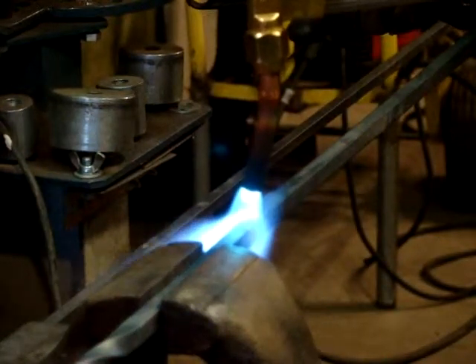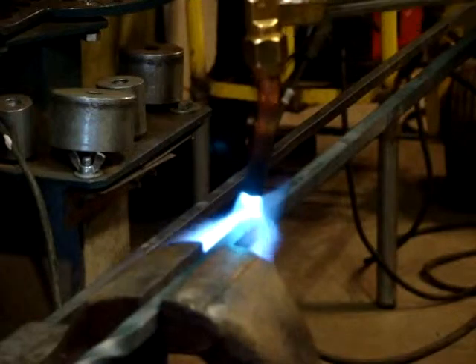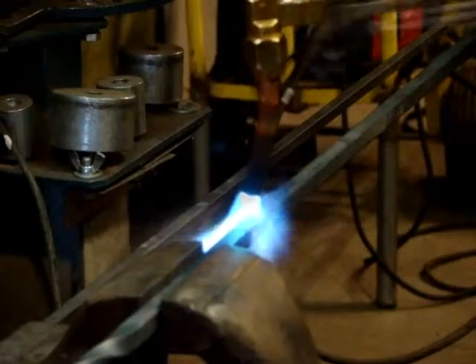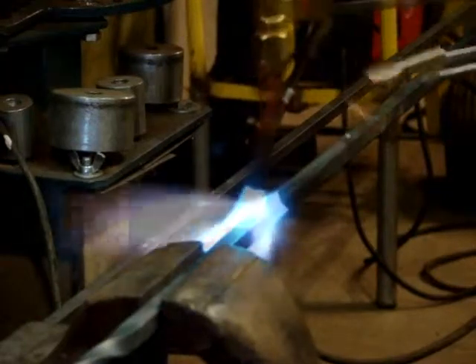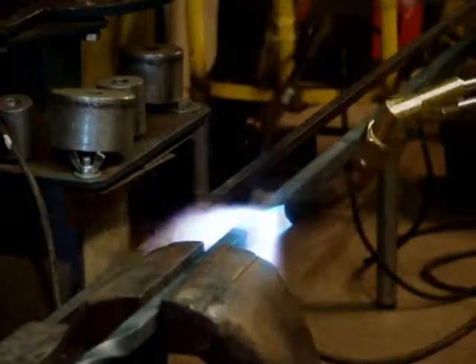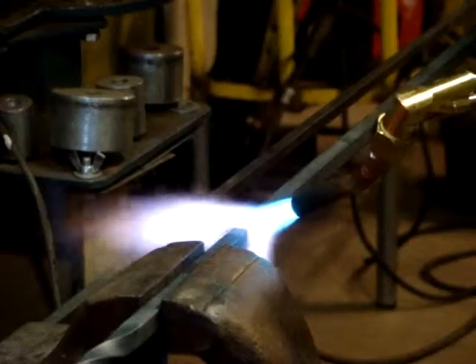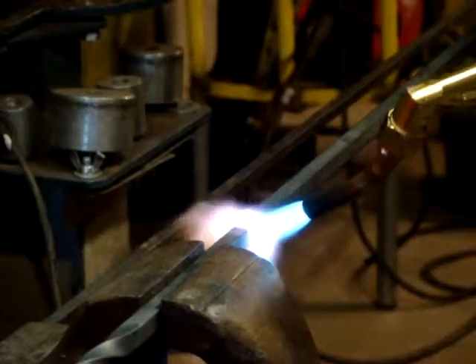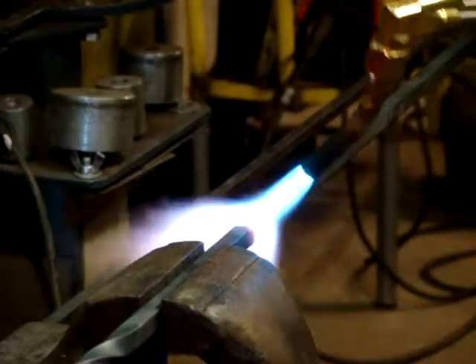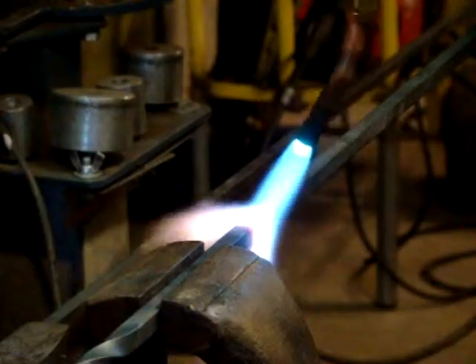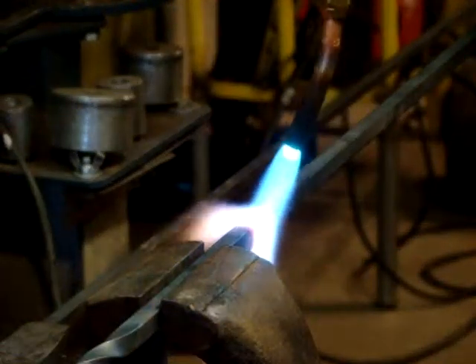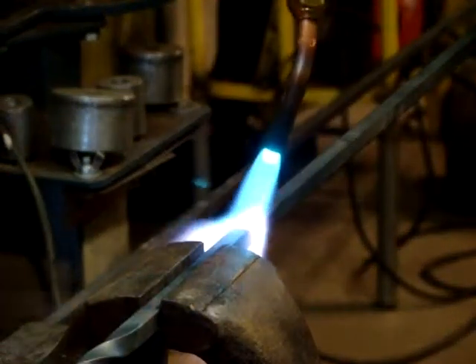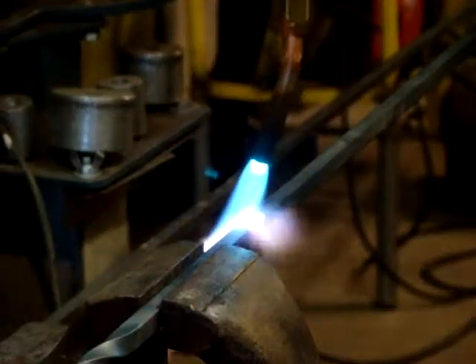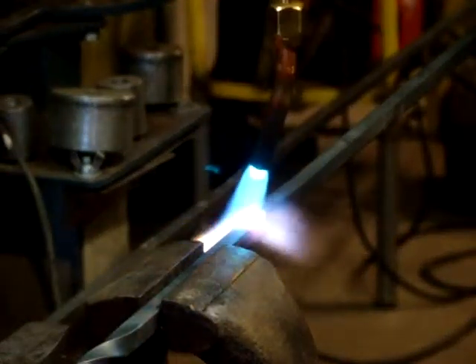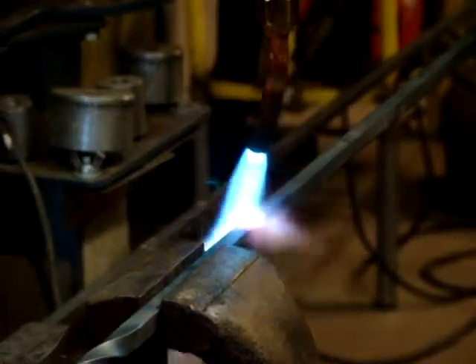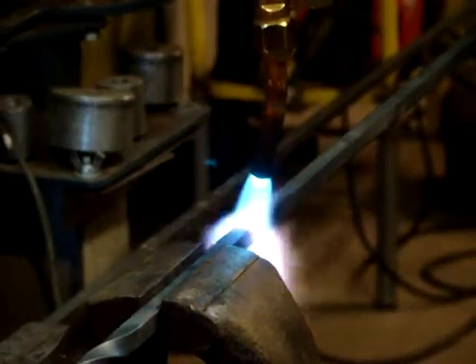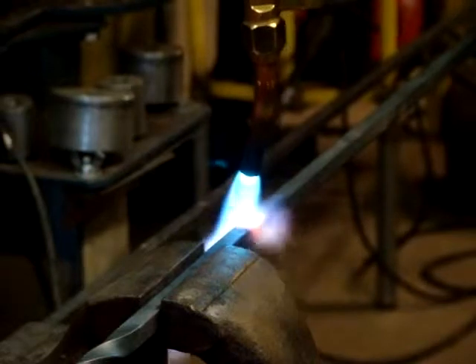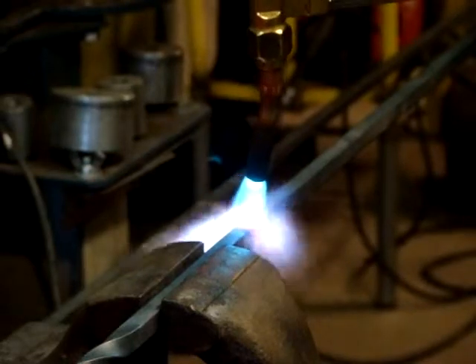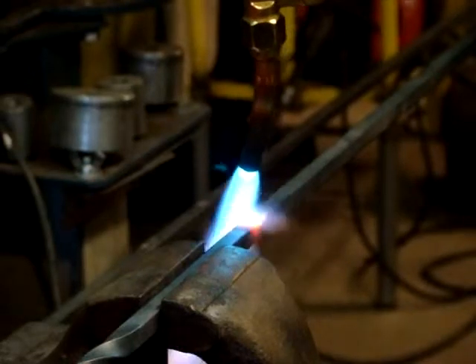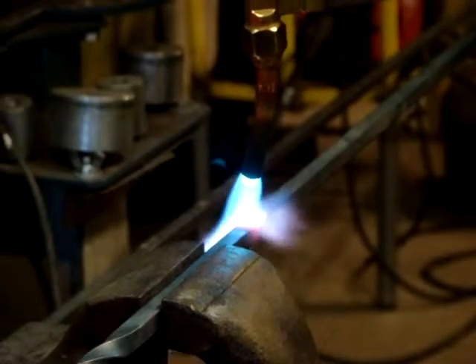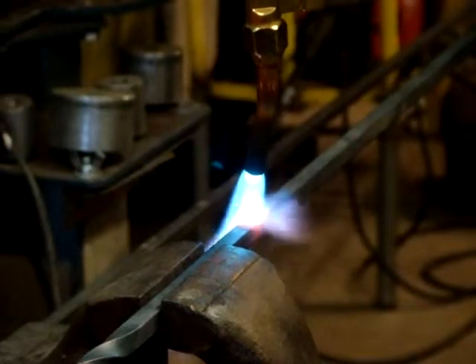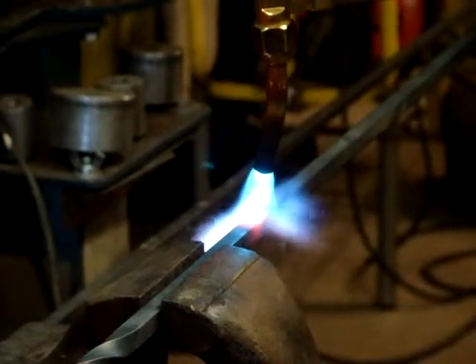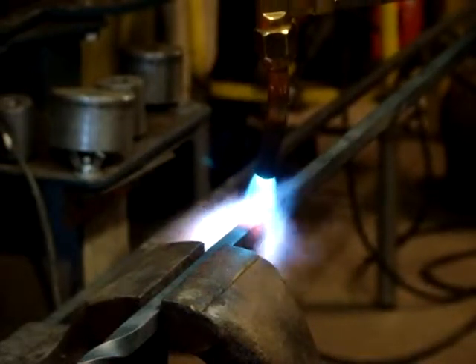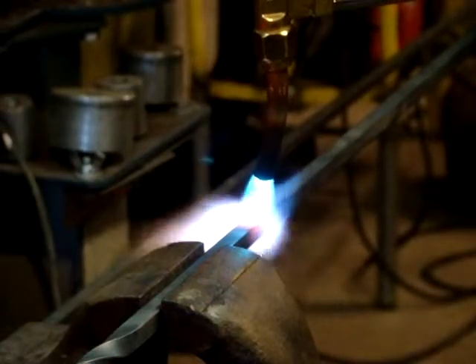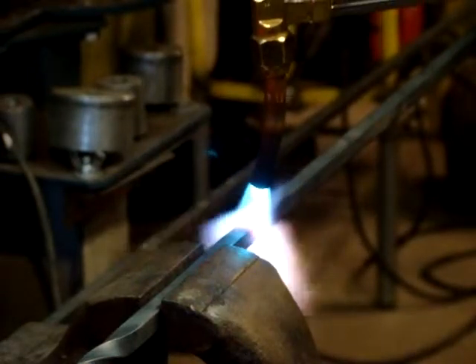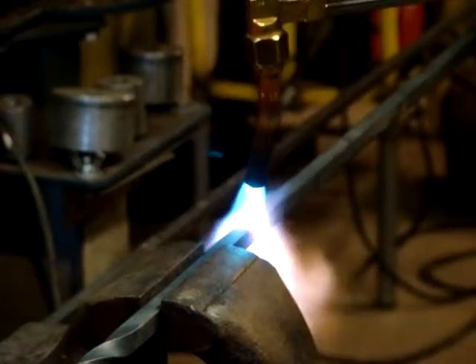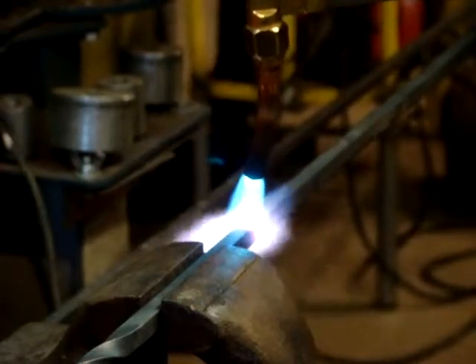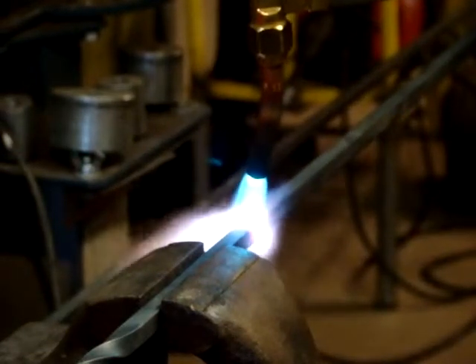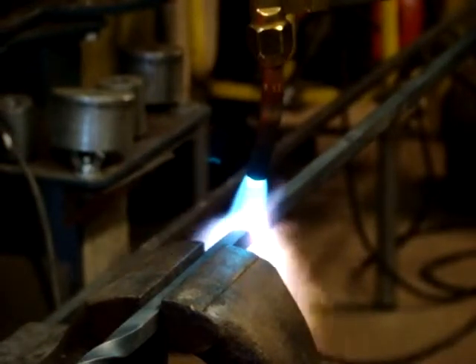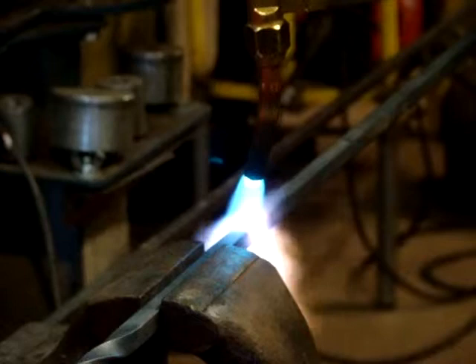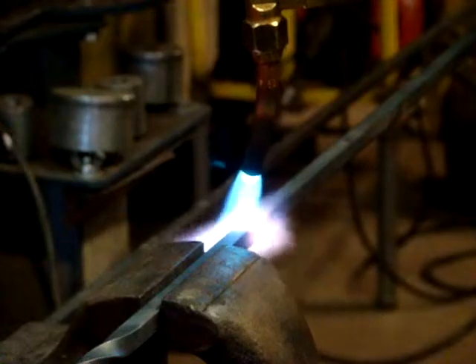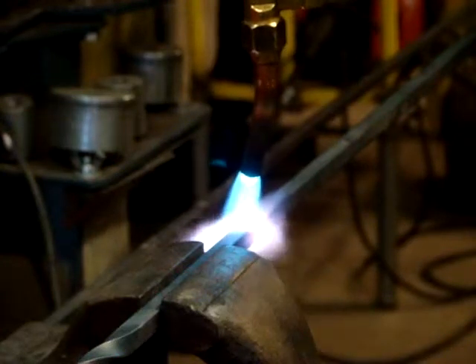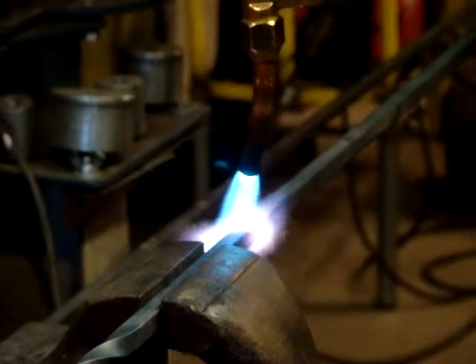I'm making a coat tree here, and I'm going to curl pieces, or twisted pieces, 3/8 square soft steel.